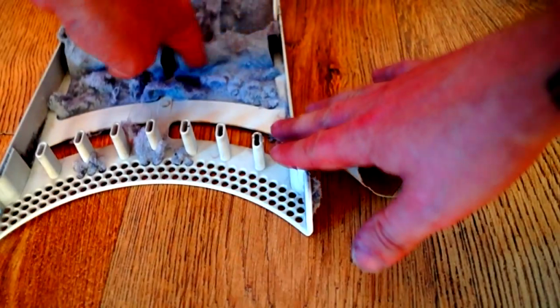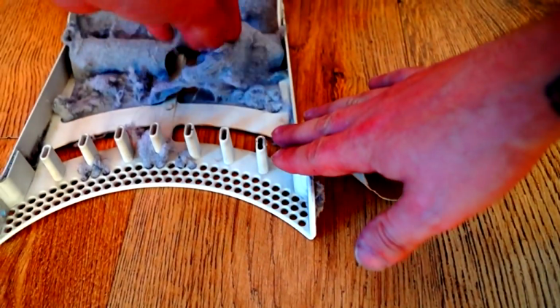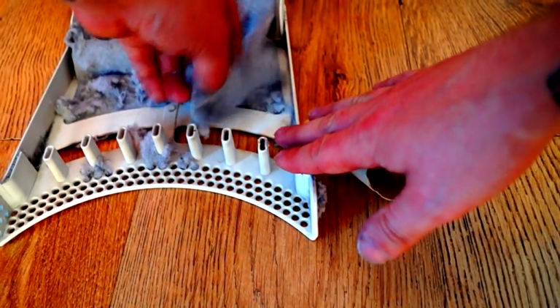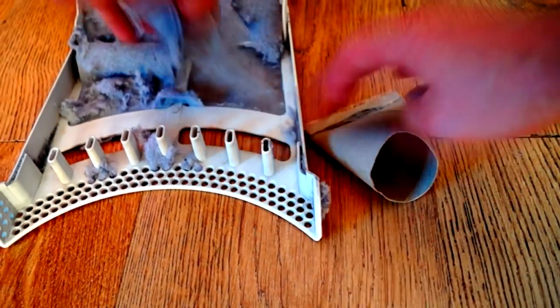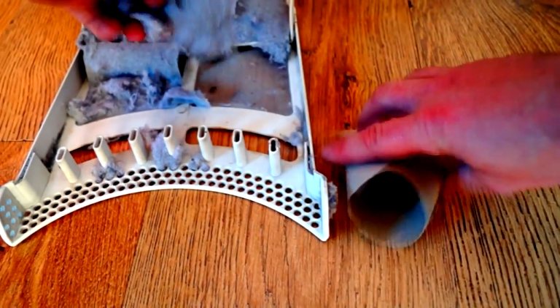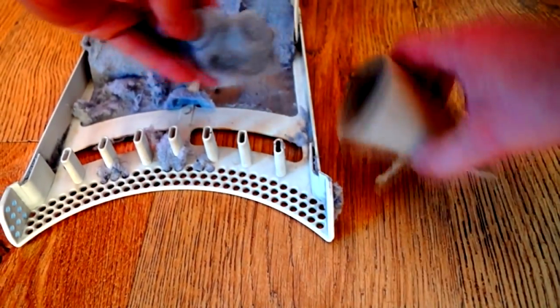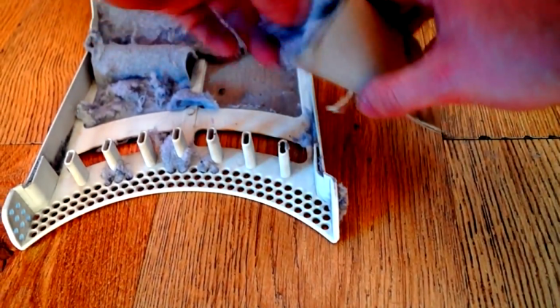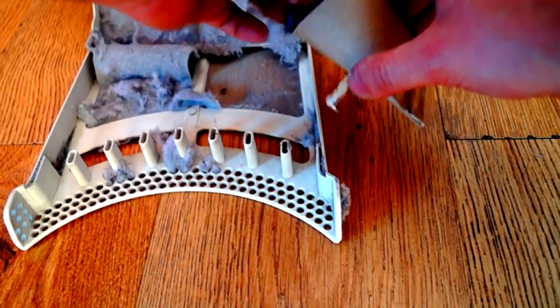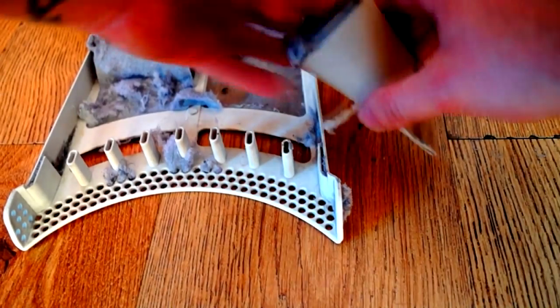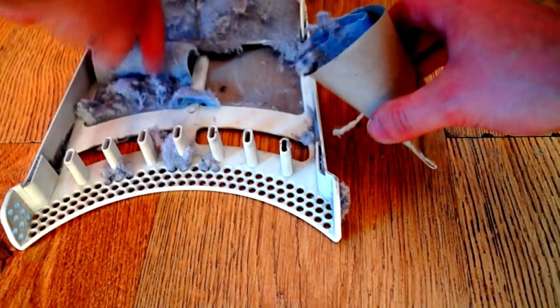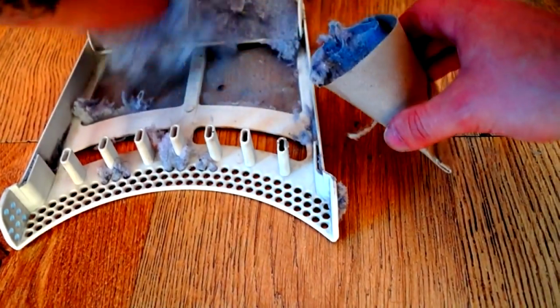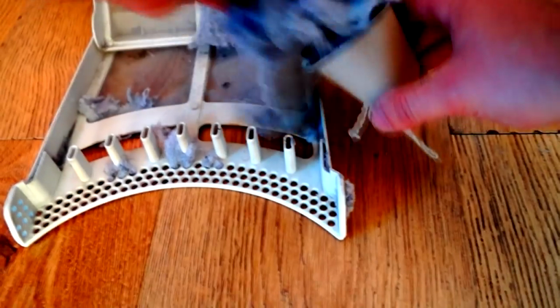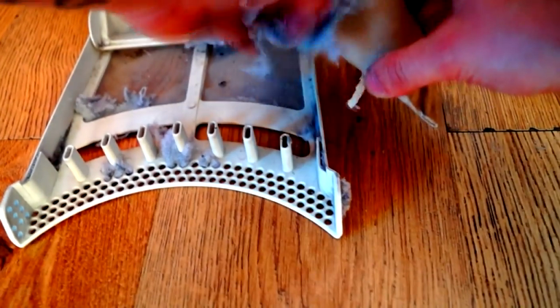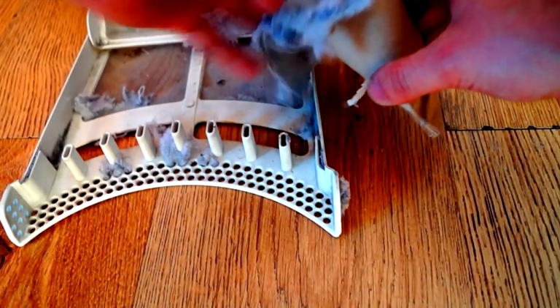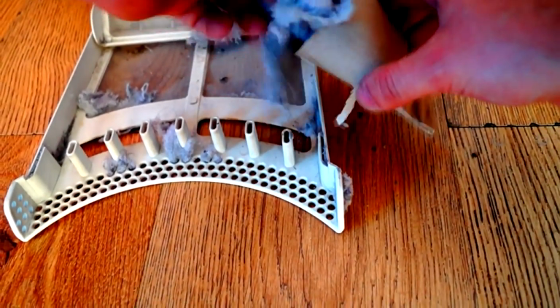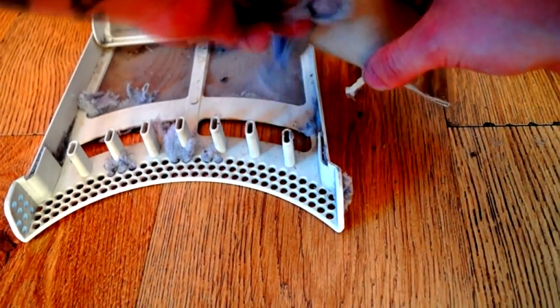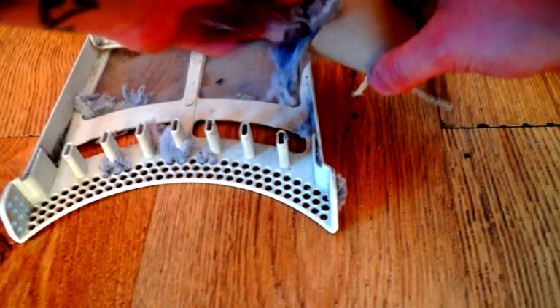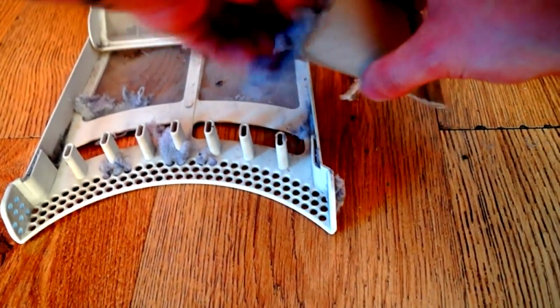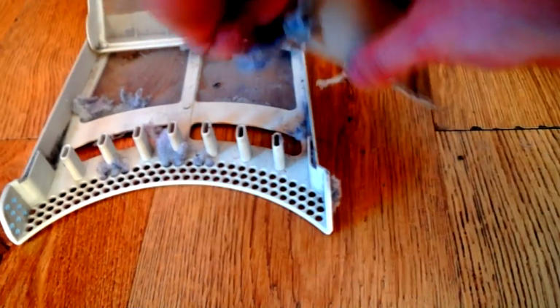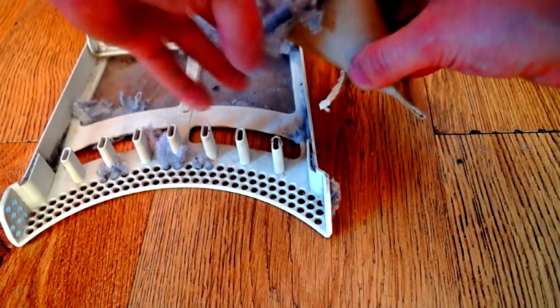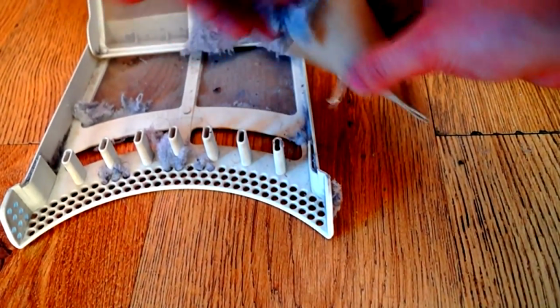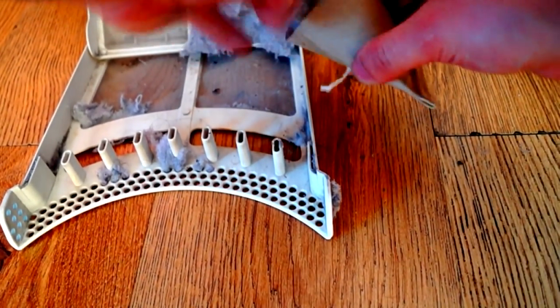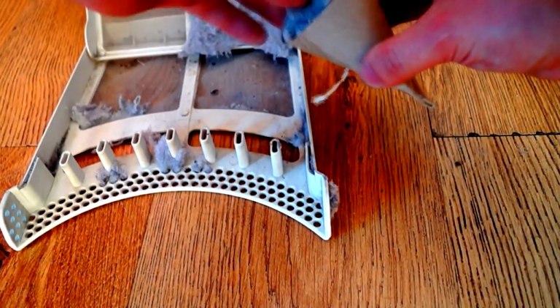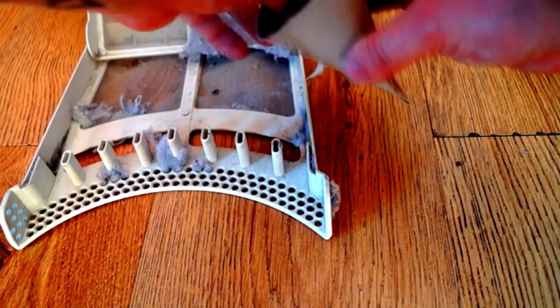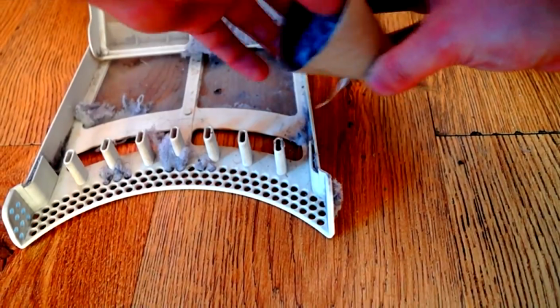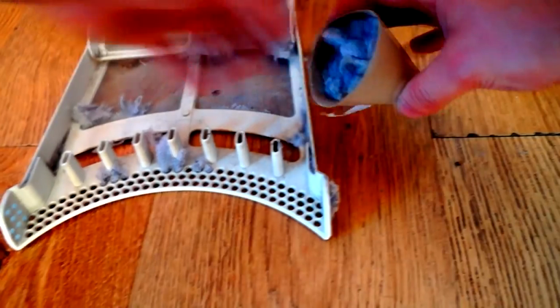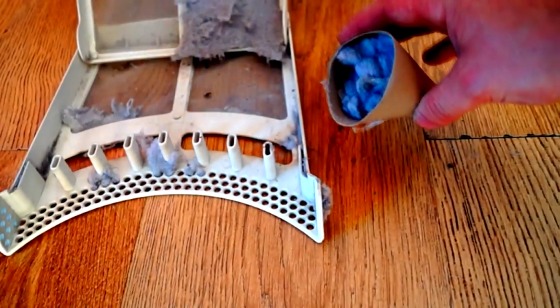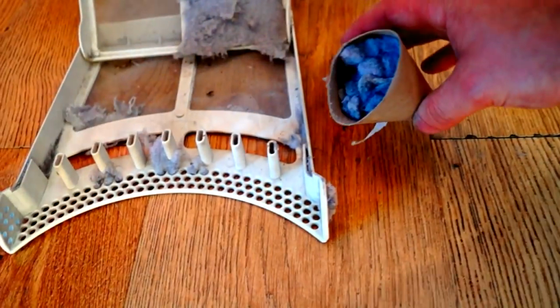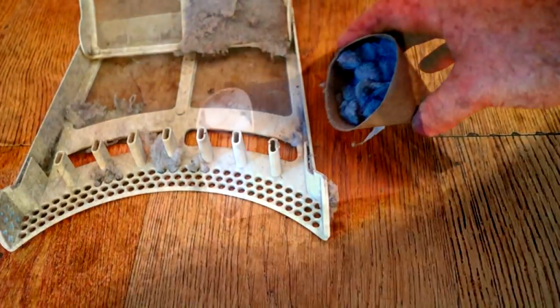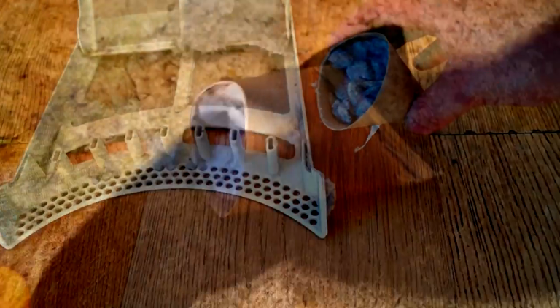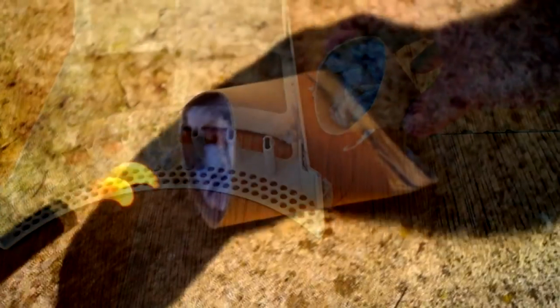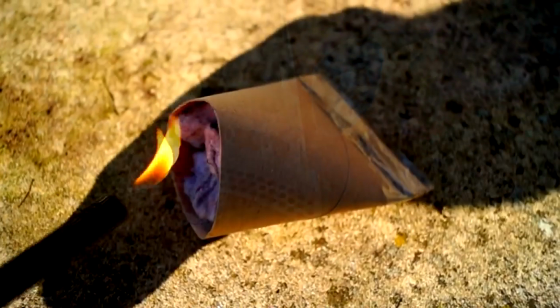If you collect the fluff out of your tumble dryer filter you can use it as a fire starter. It's a great little recycling tip for a completely waste product, and these things burn for a long time.